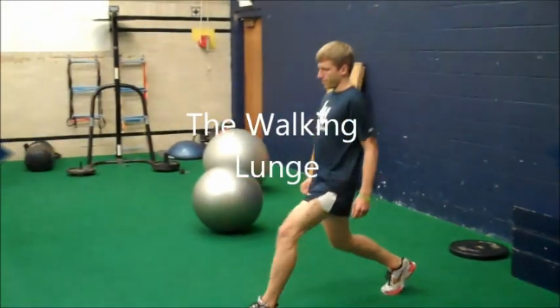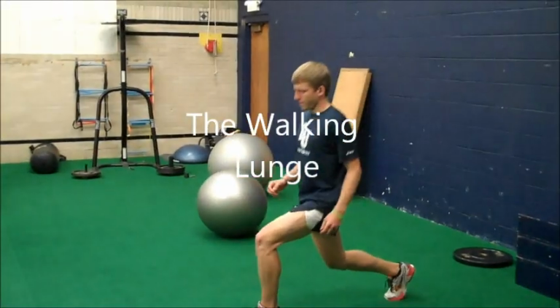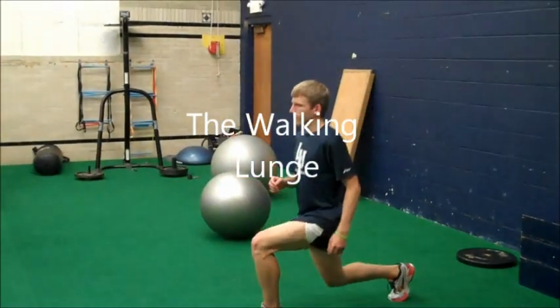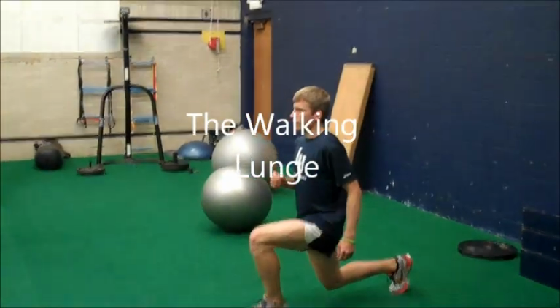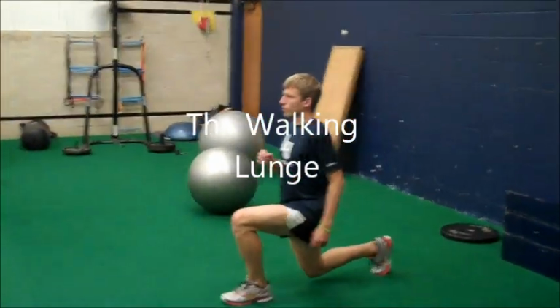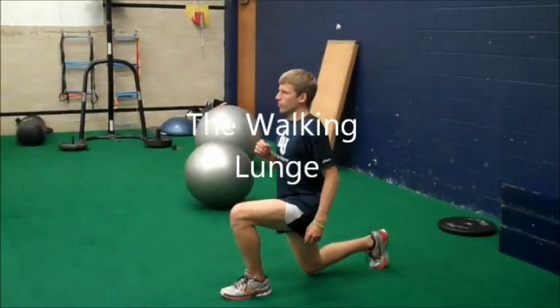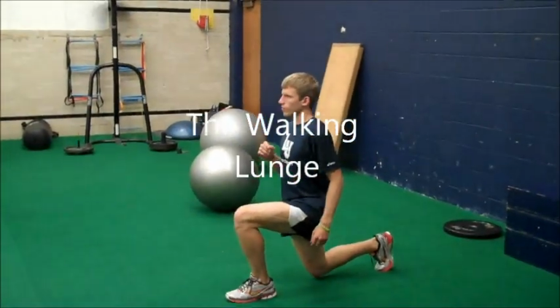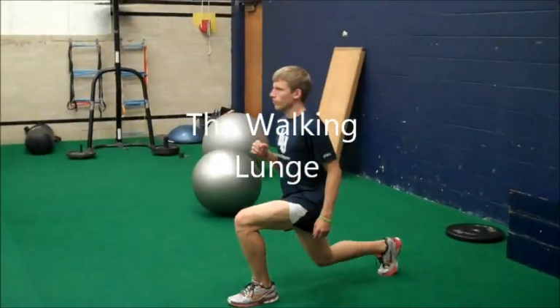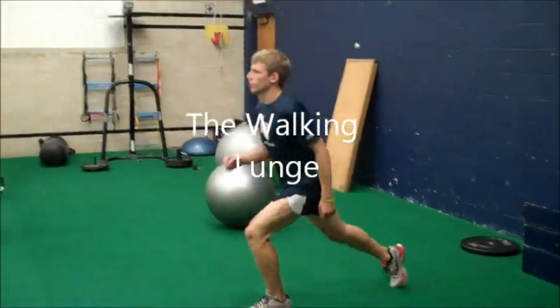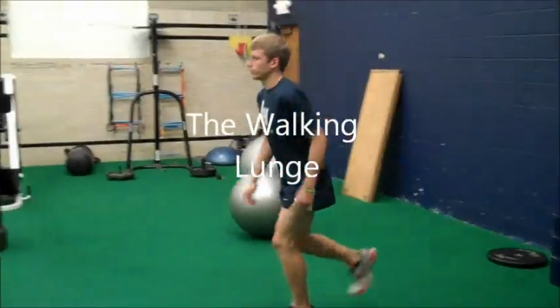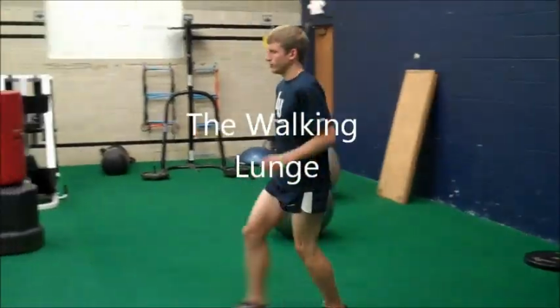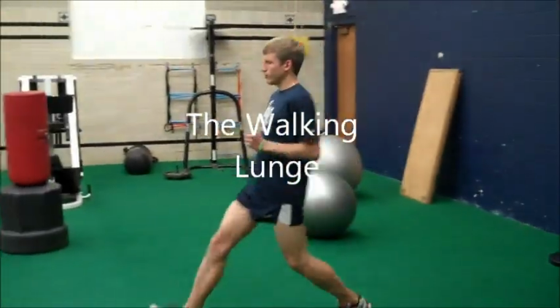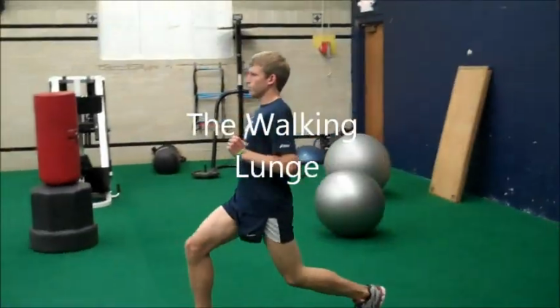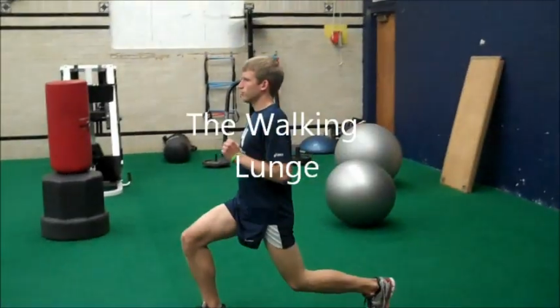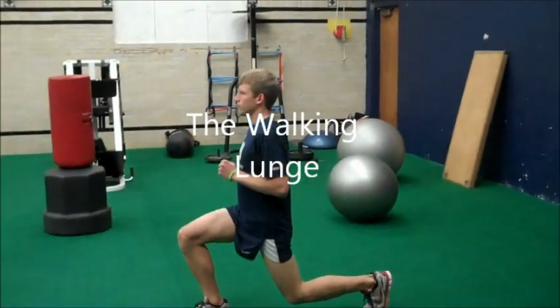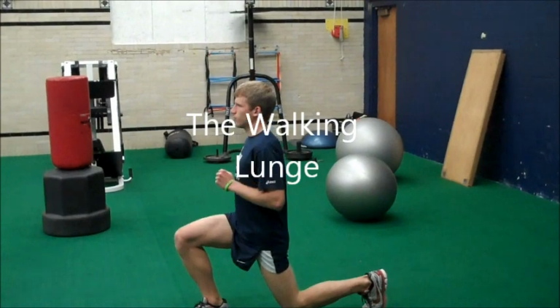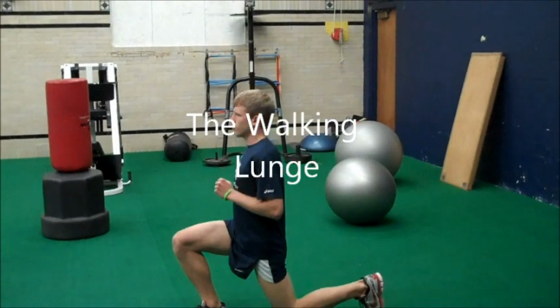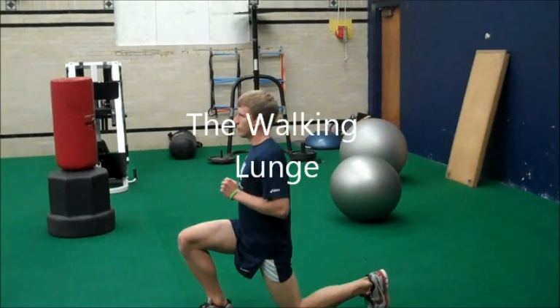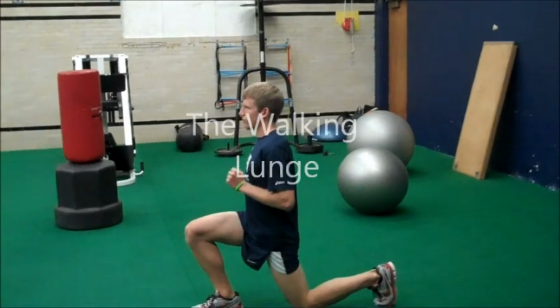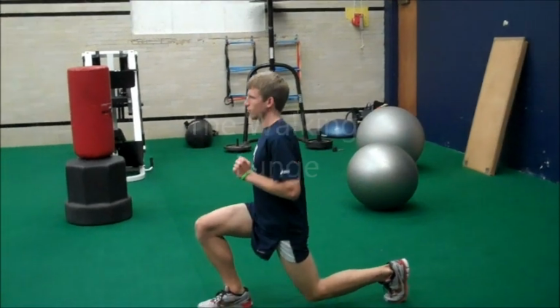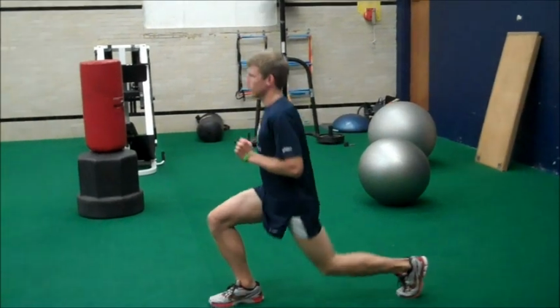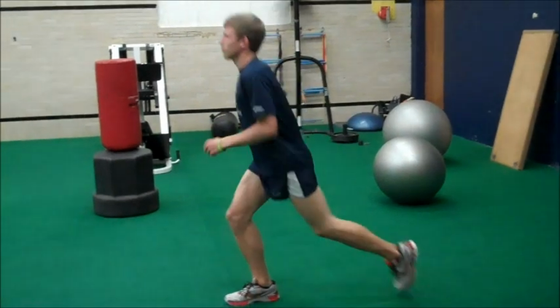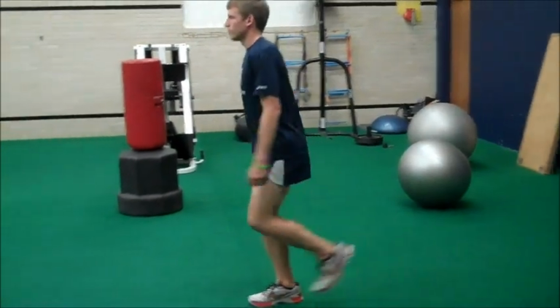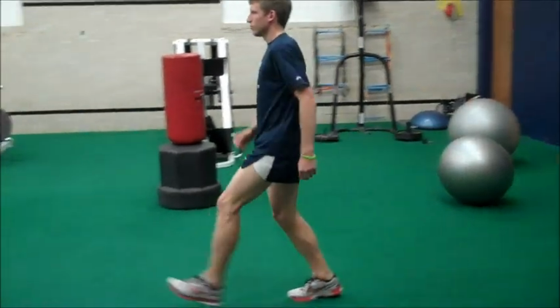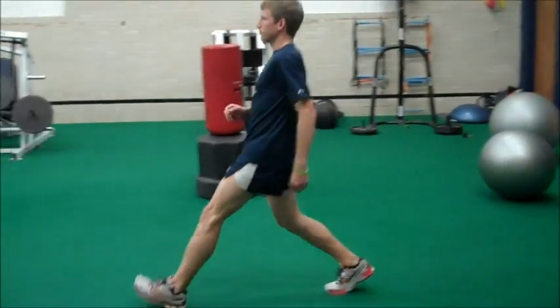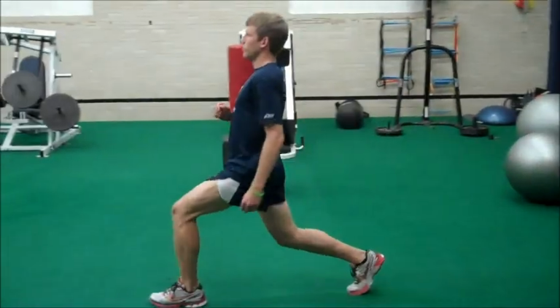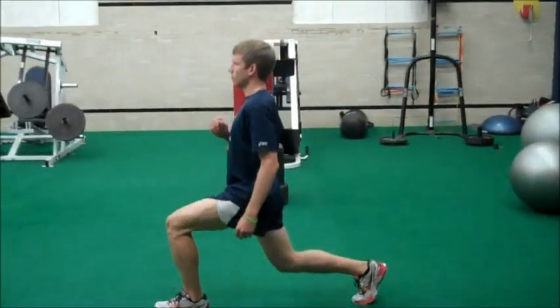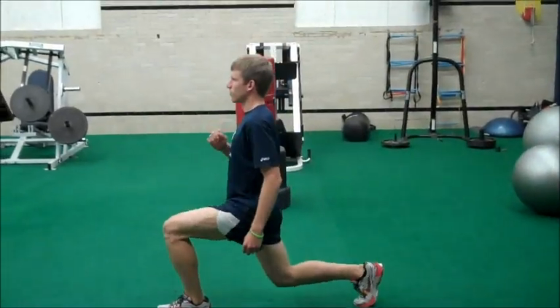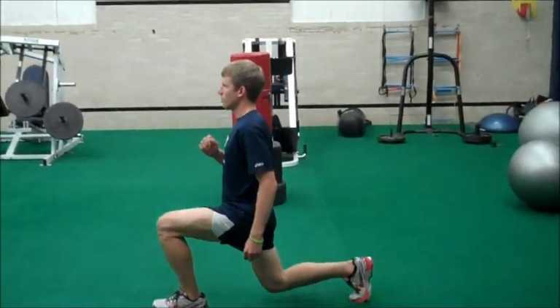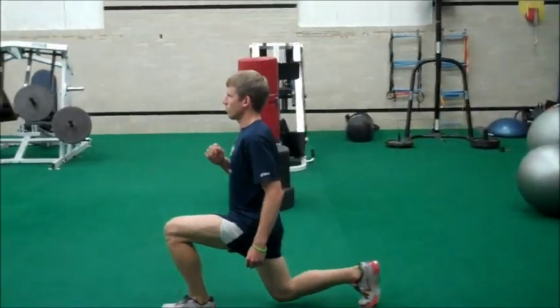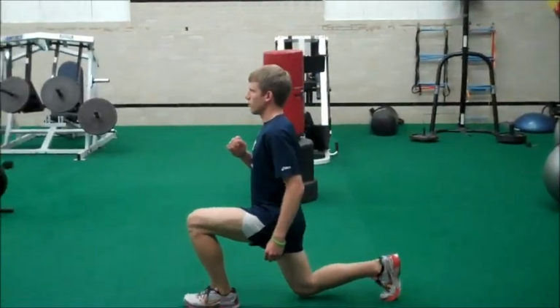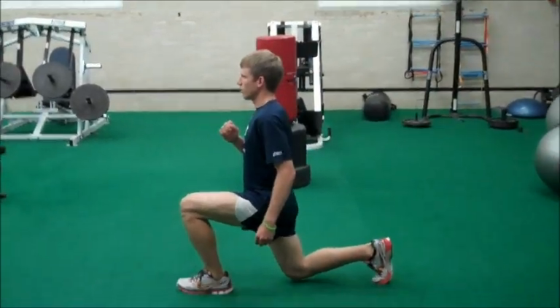This is the Walking Lund. Go down 90 degrees and hold briefly.